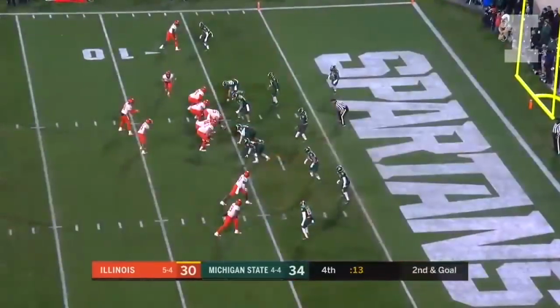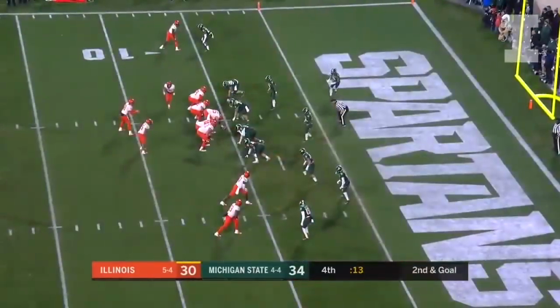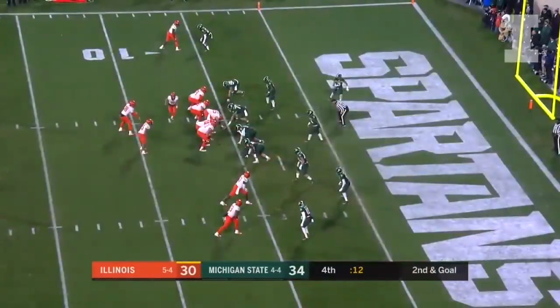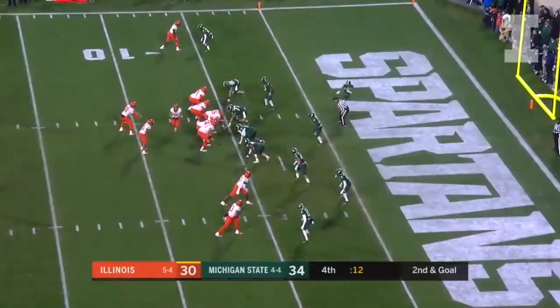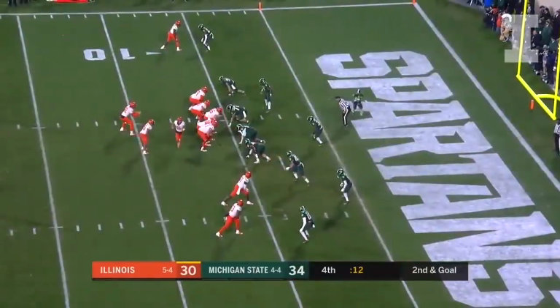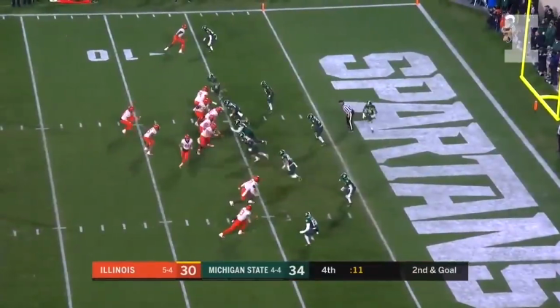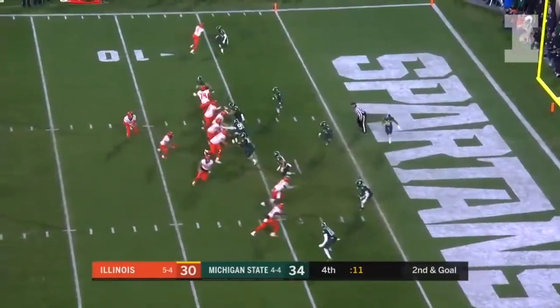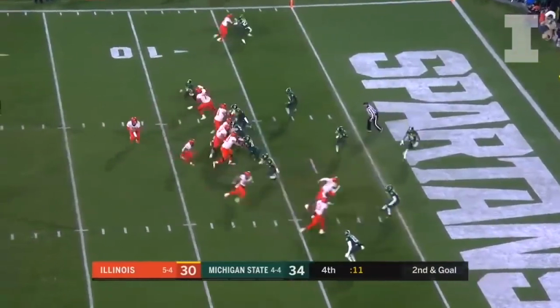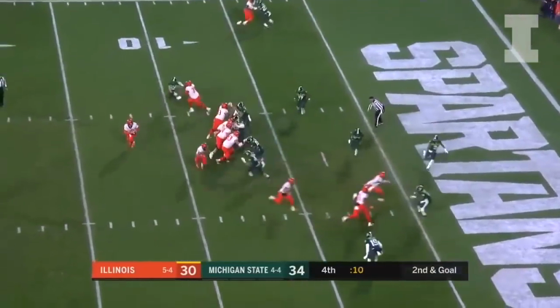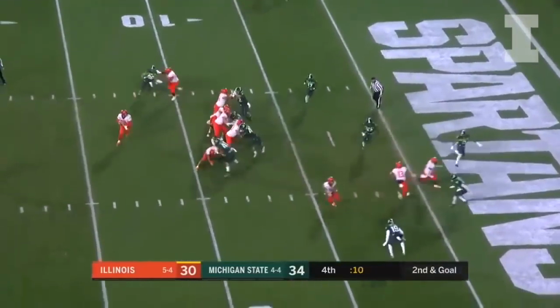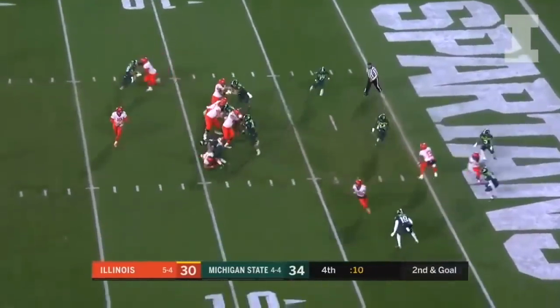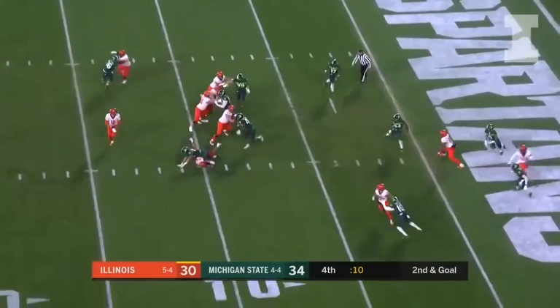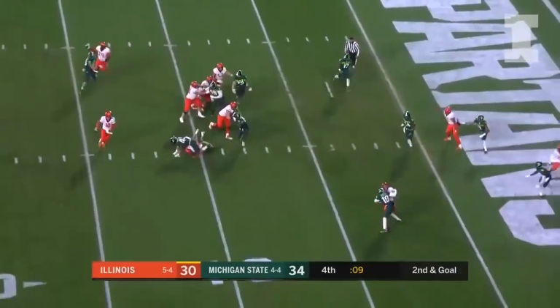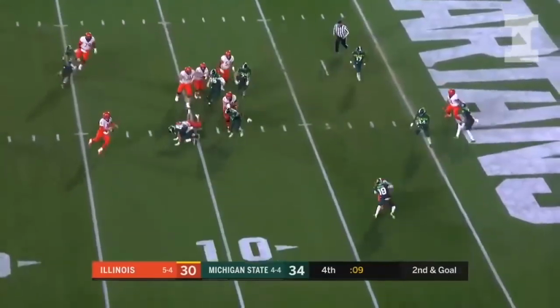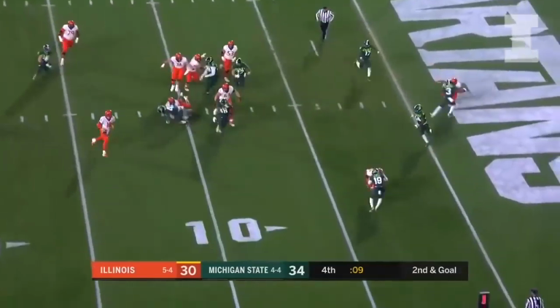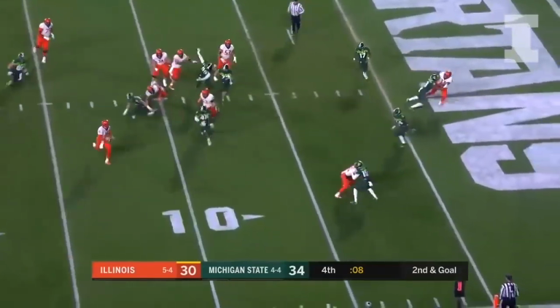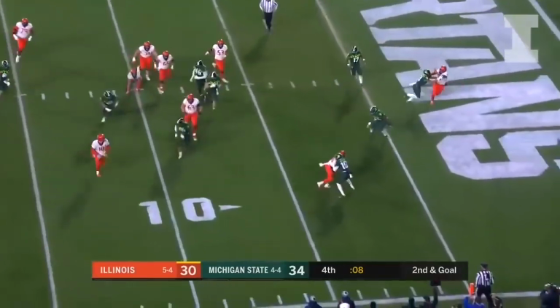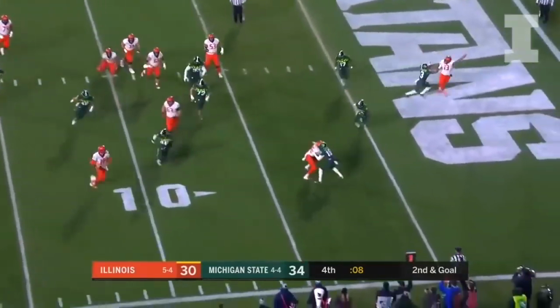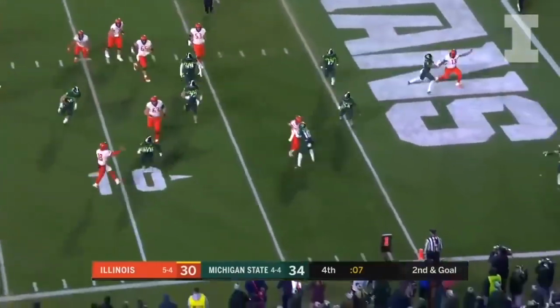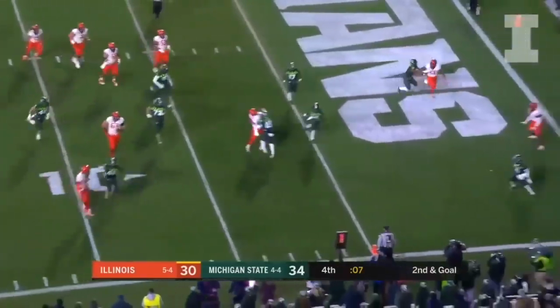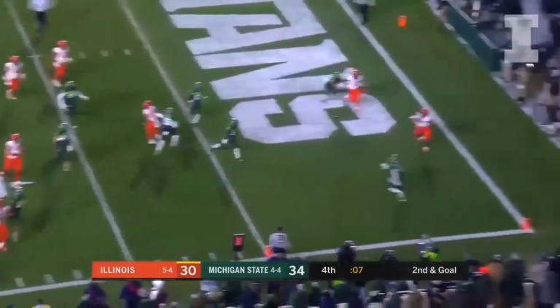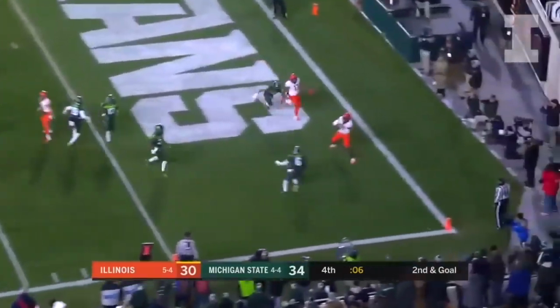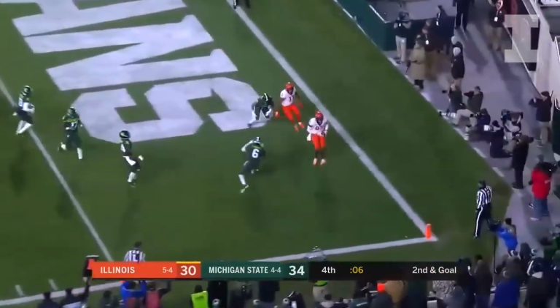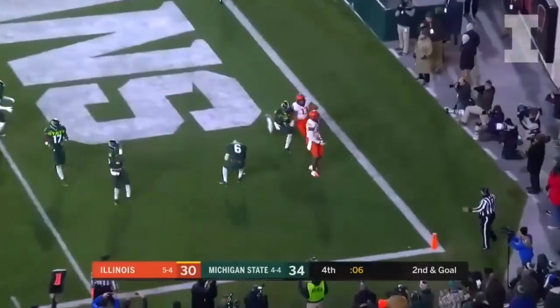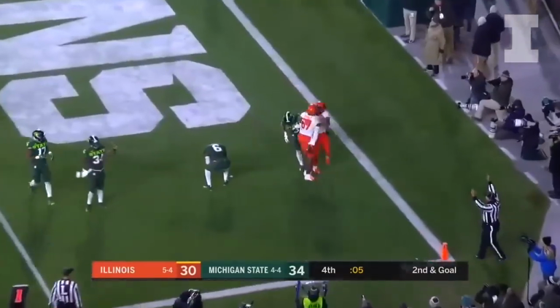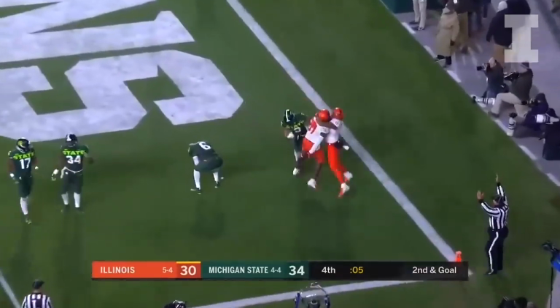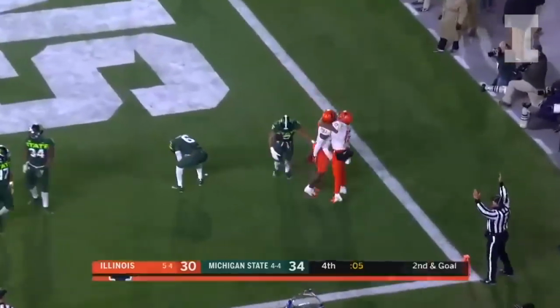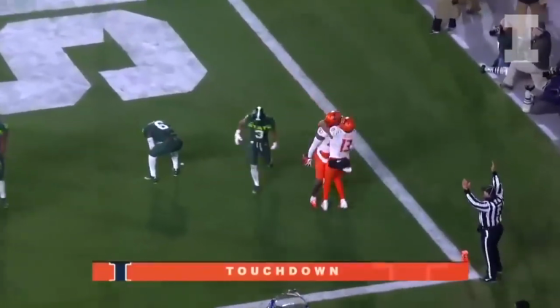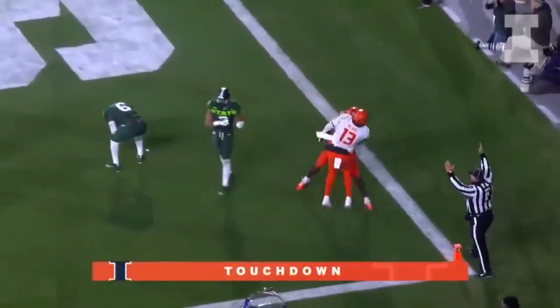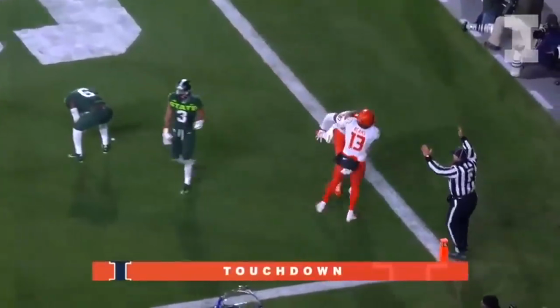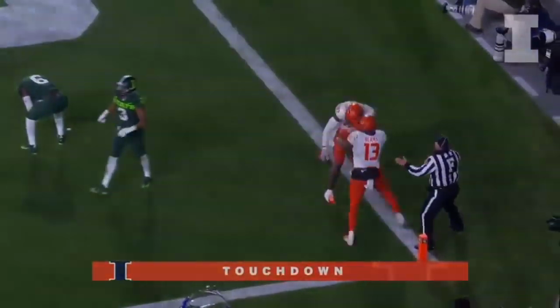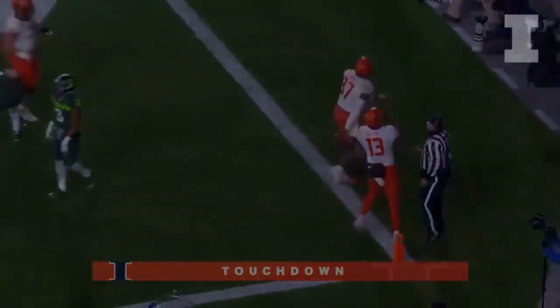Navarro in motion, Peters on the roll — that's what I expected — looking for the end zone, throwing — it's caught, Daniel Barker, touchdown!